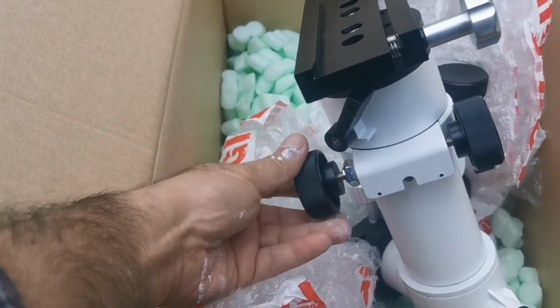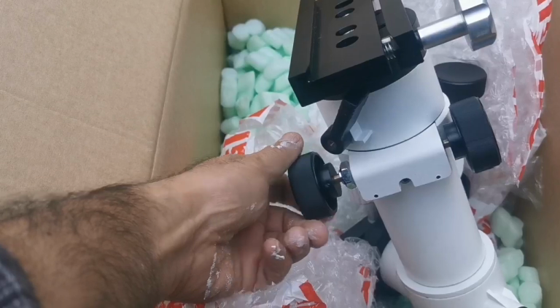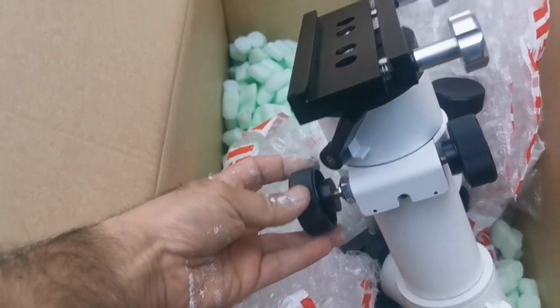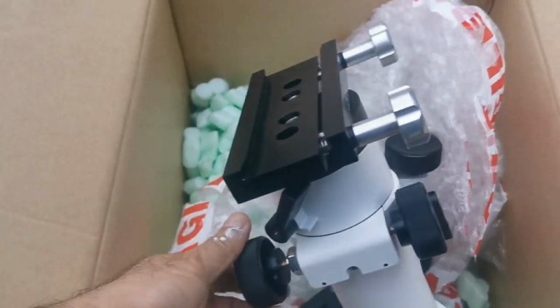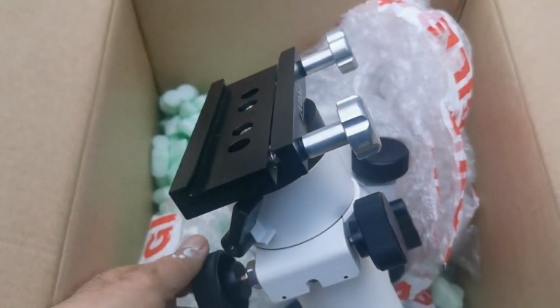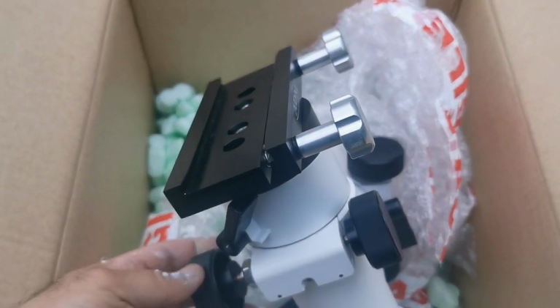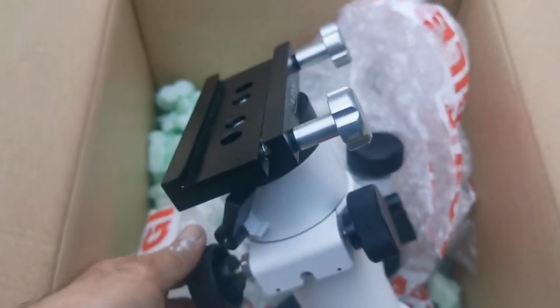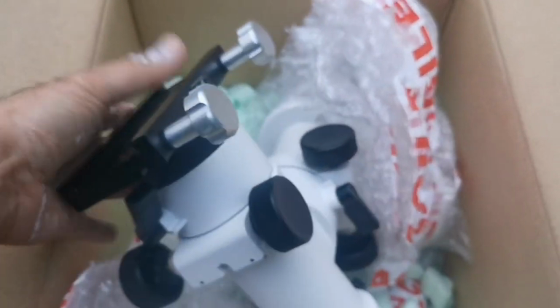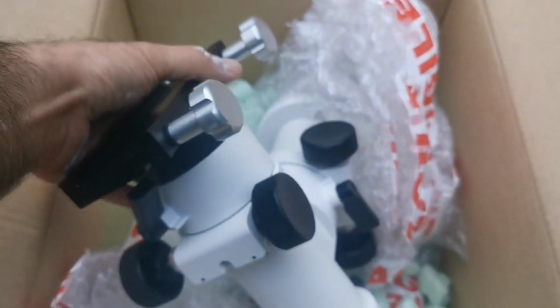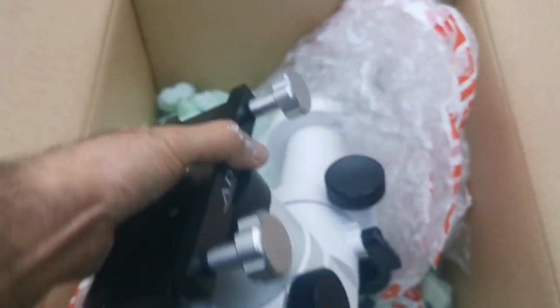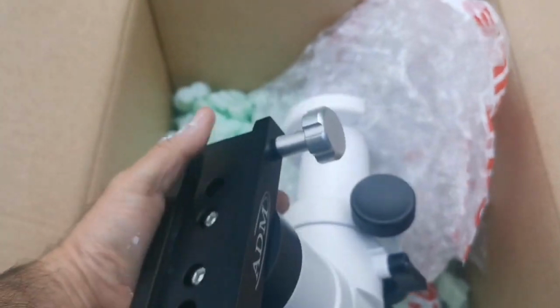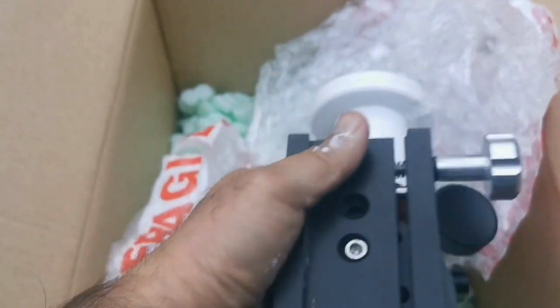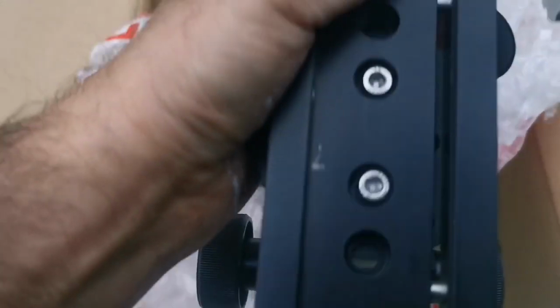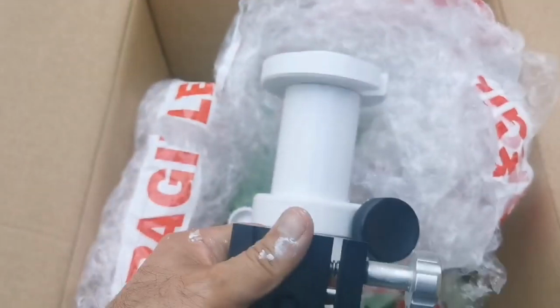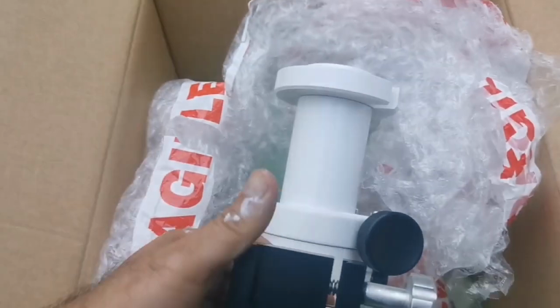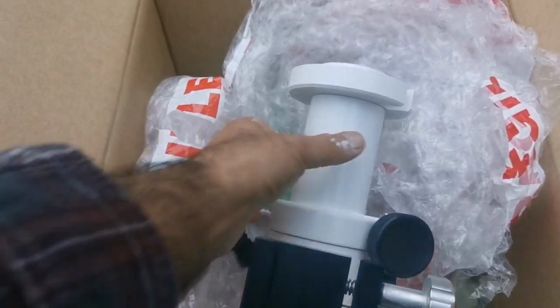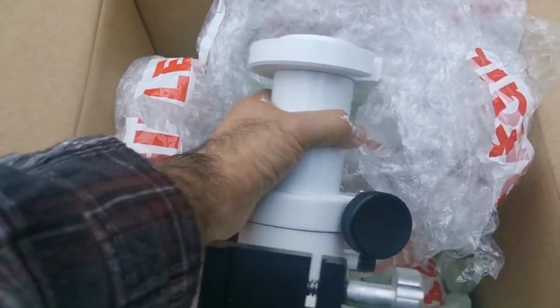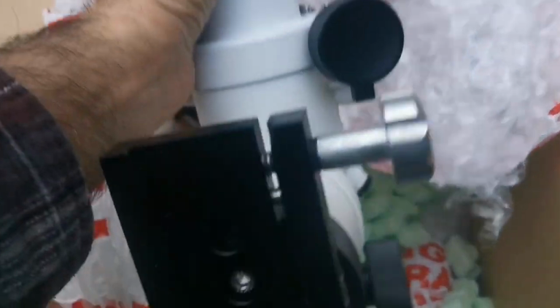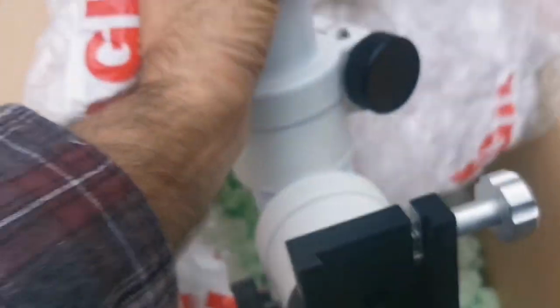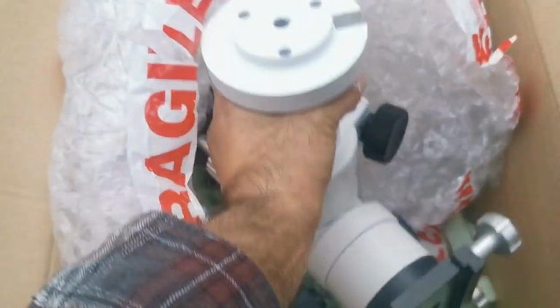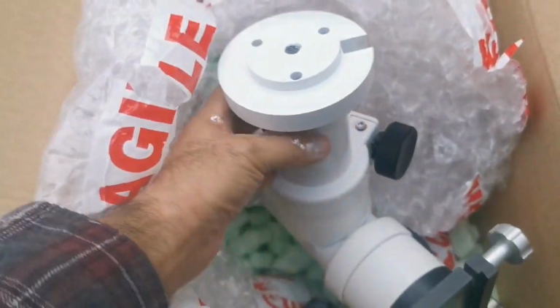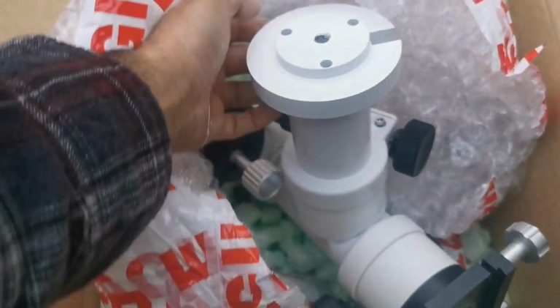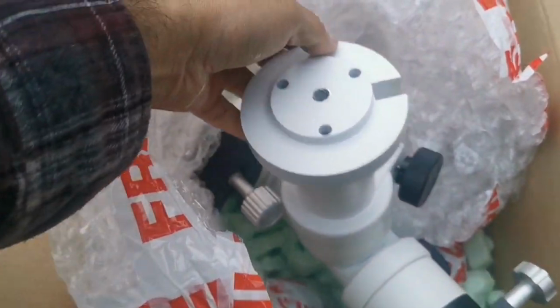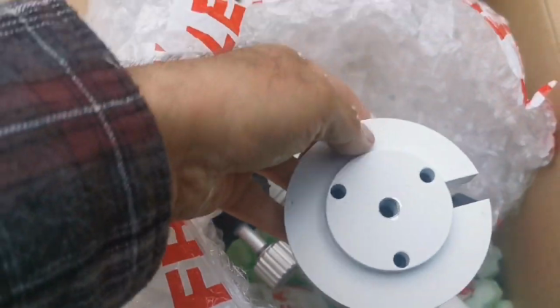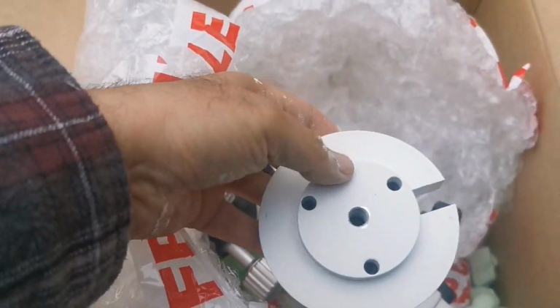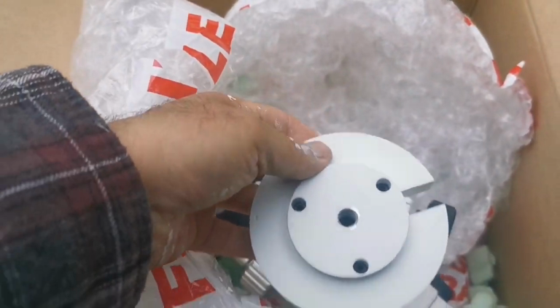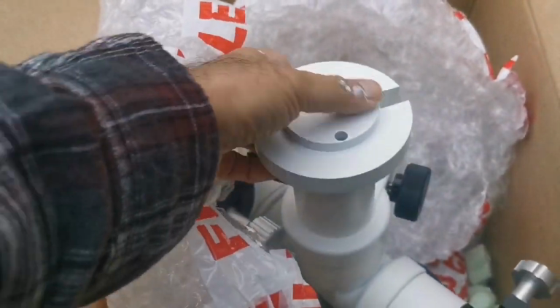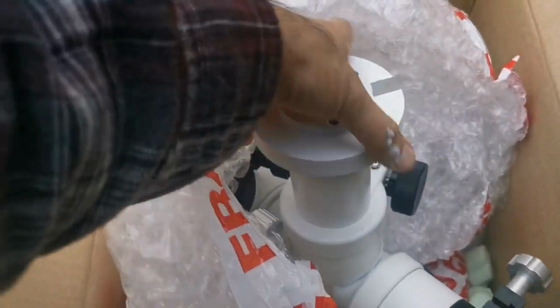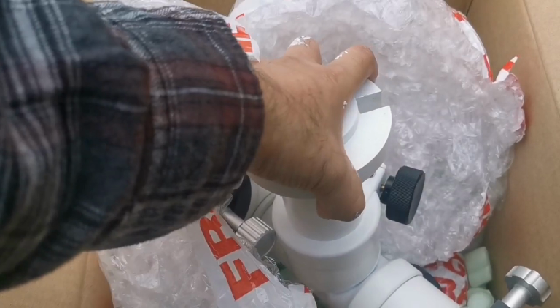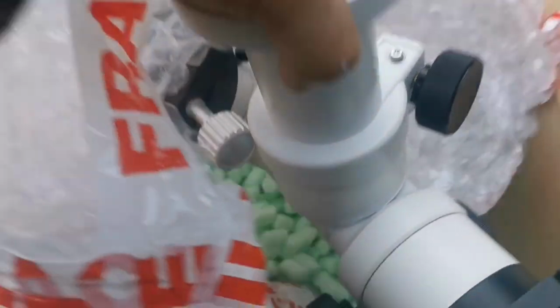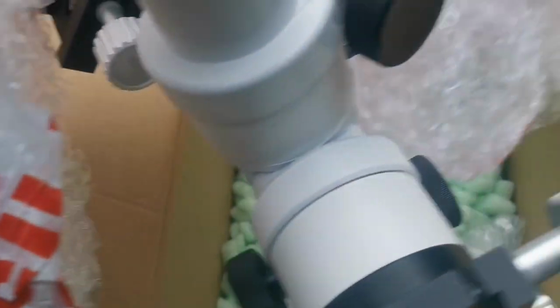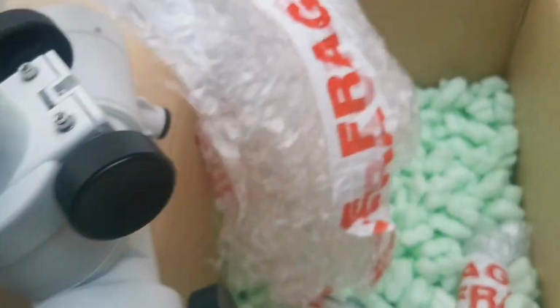You can see it has slow motion control. This is really the best thing you can get if you don't want to go for a more expensive mount. Lovely.